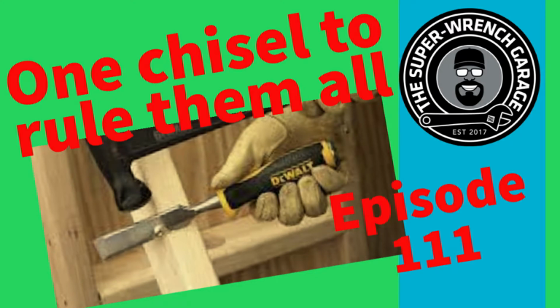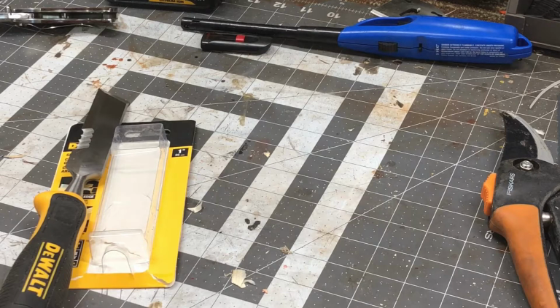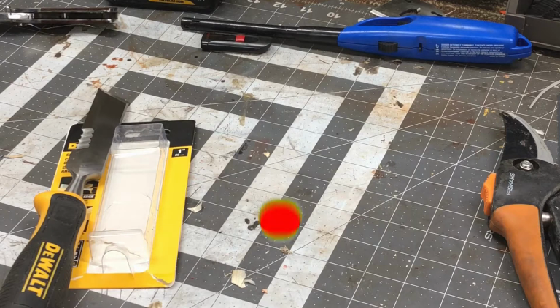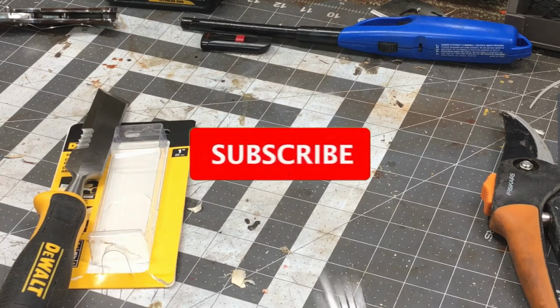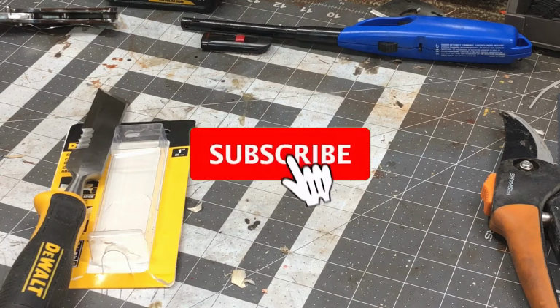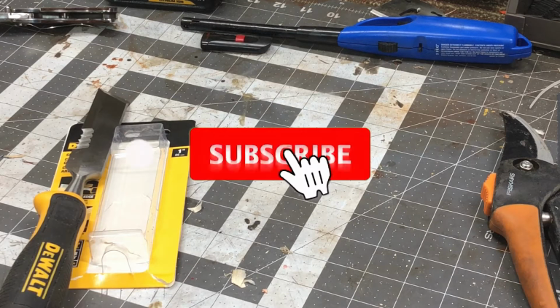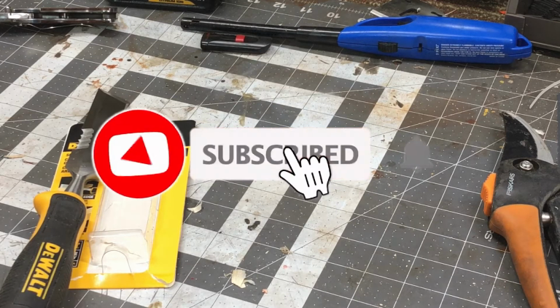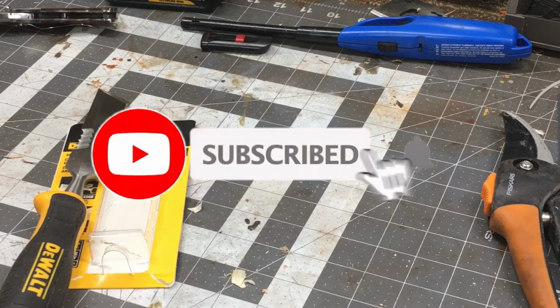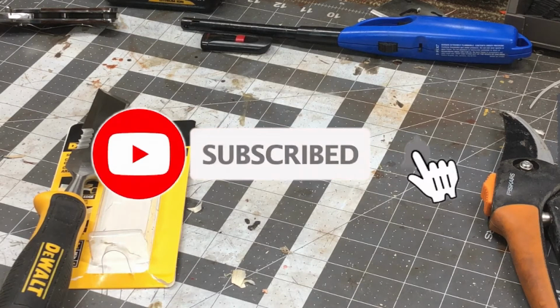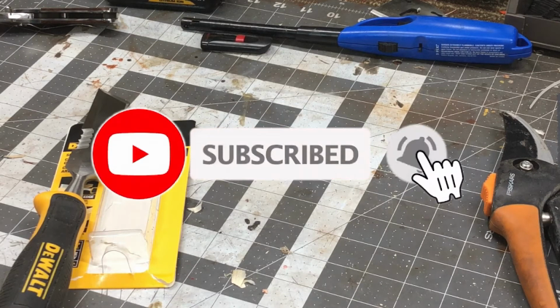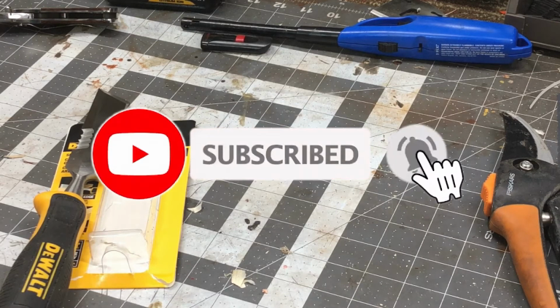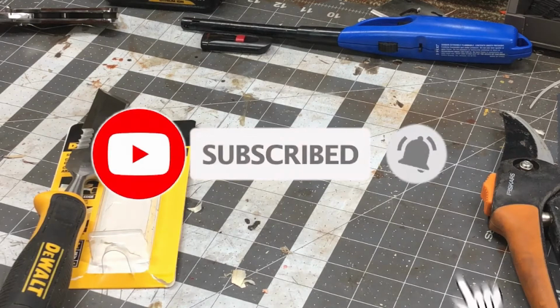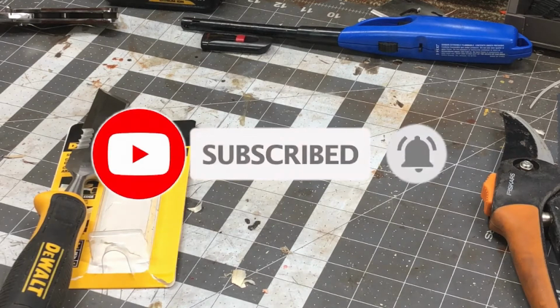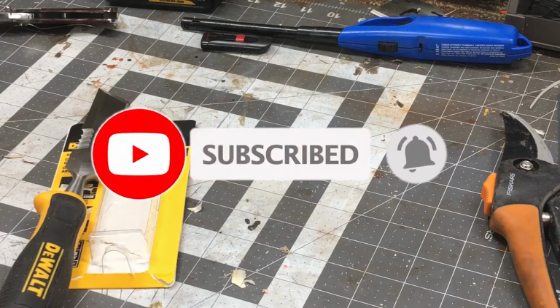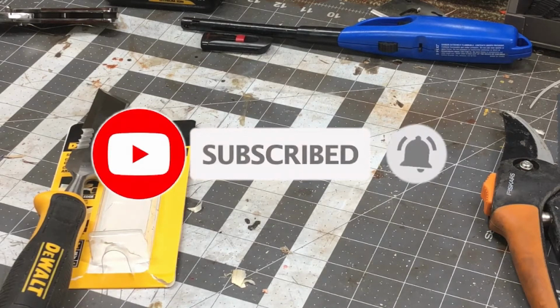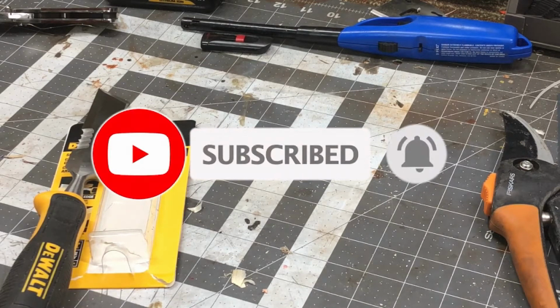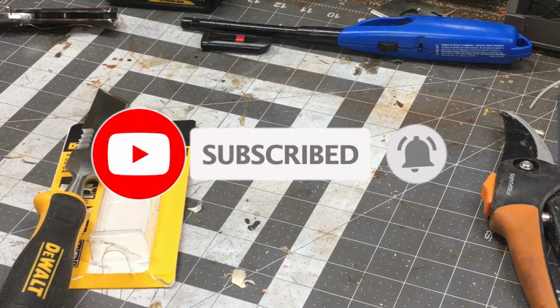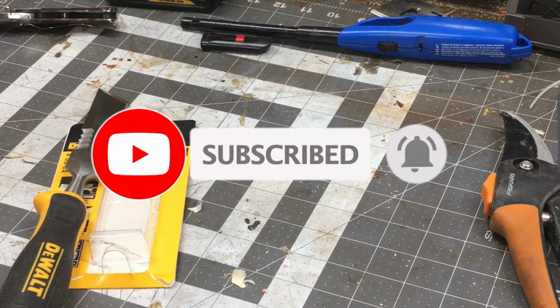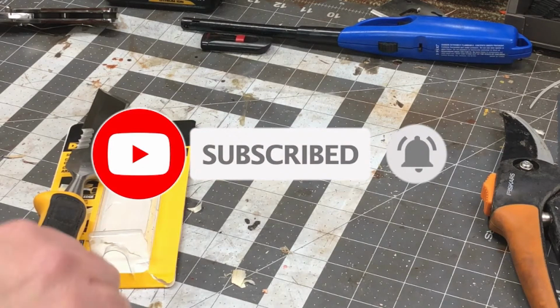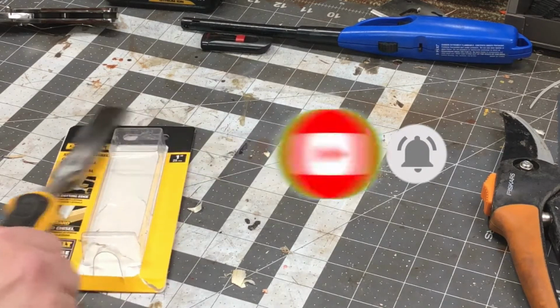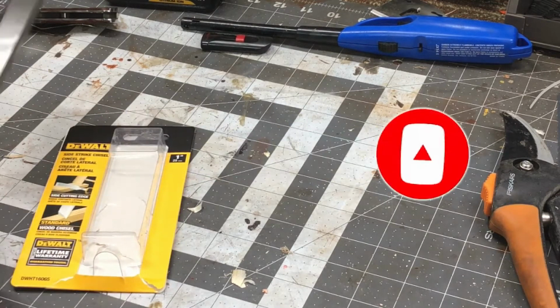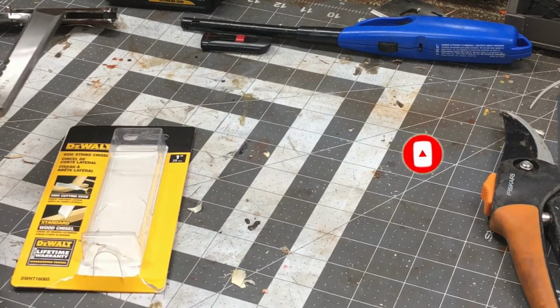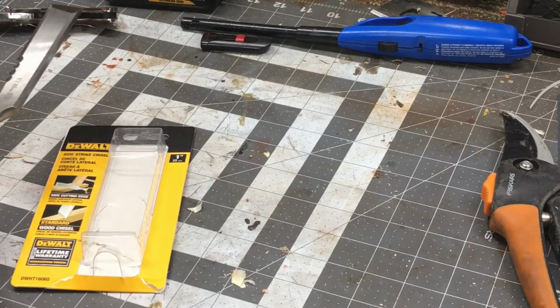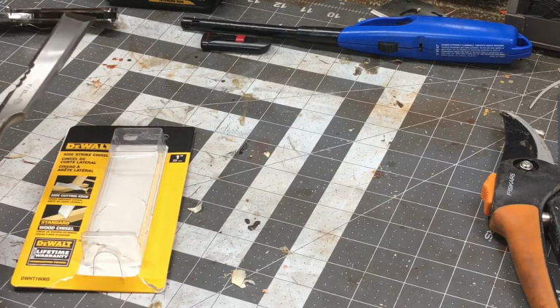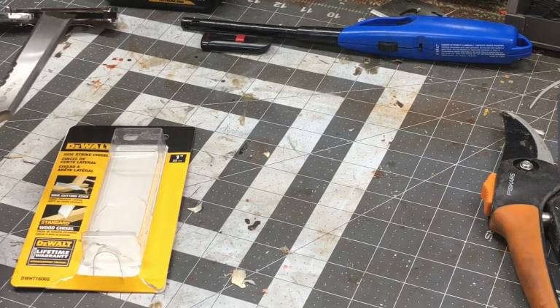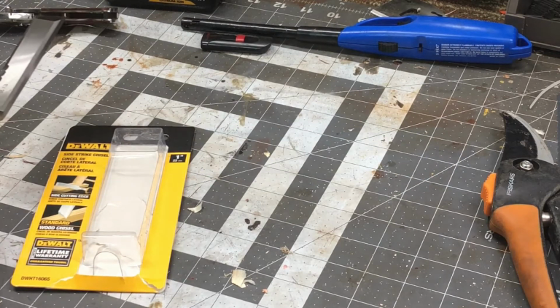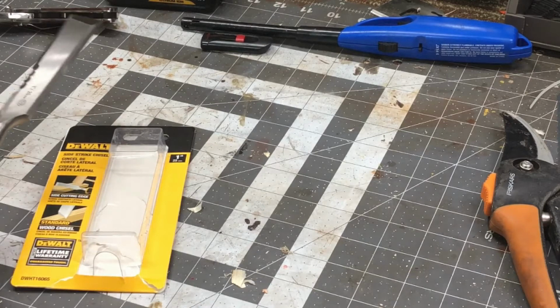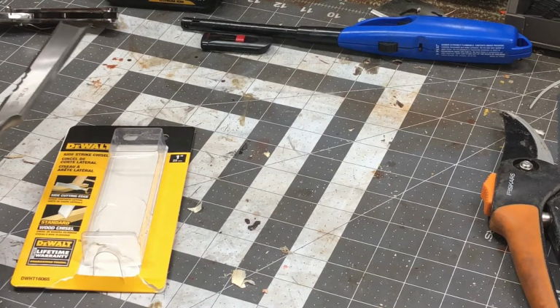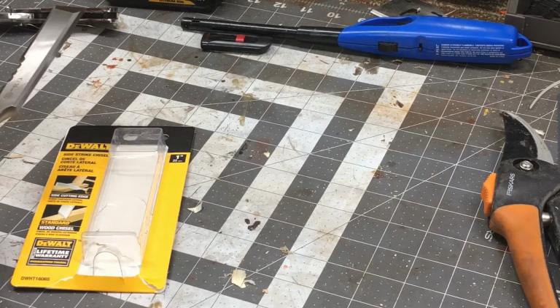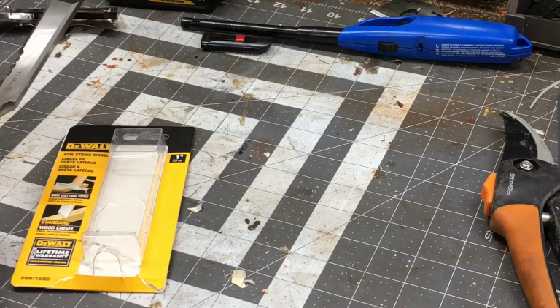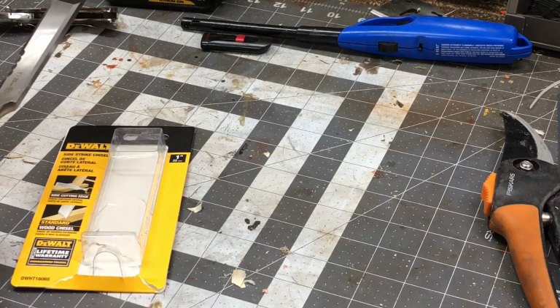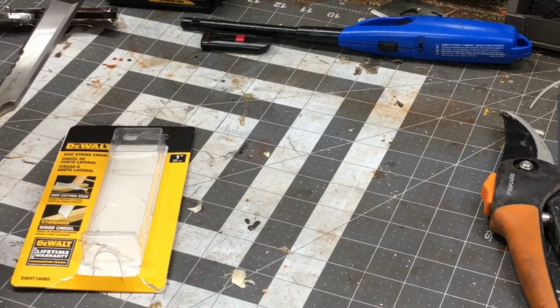All right everybody, welcome back to the garage — the Super Wrench Bench. It's Matt here with you at the Super Wrench Garage. If you're a new subscriber, welcome; if you're returning, as always, glad to have you back.